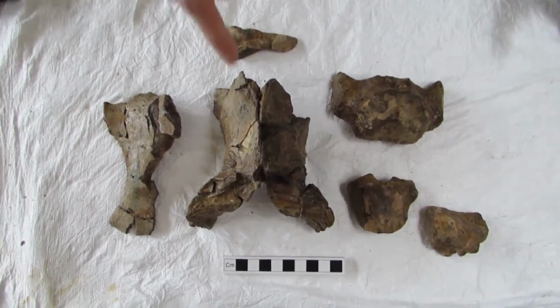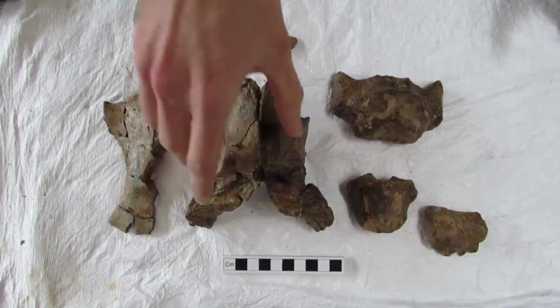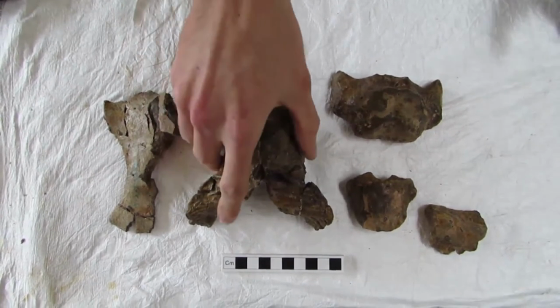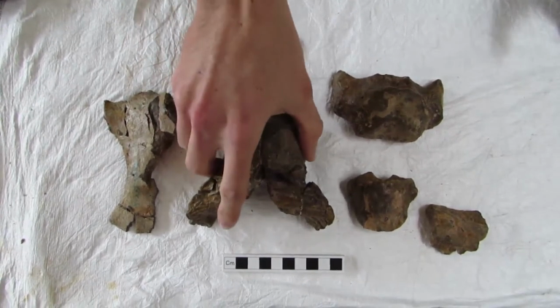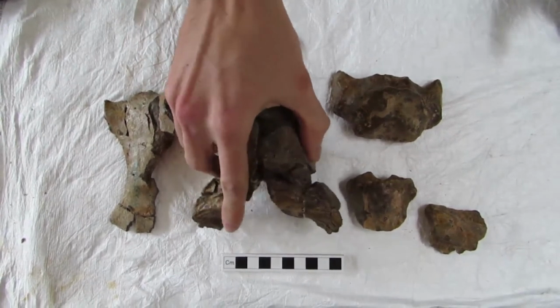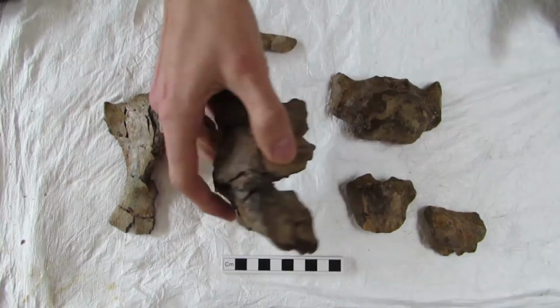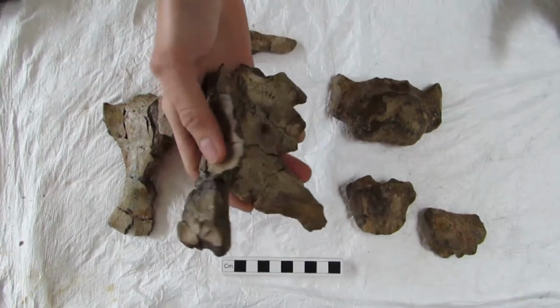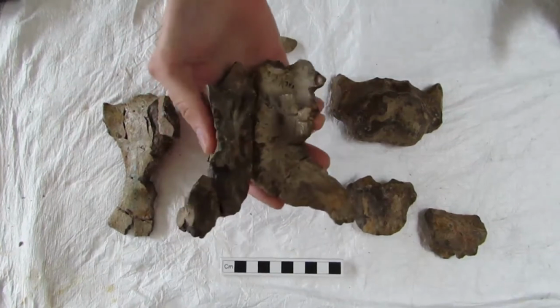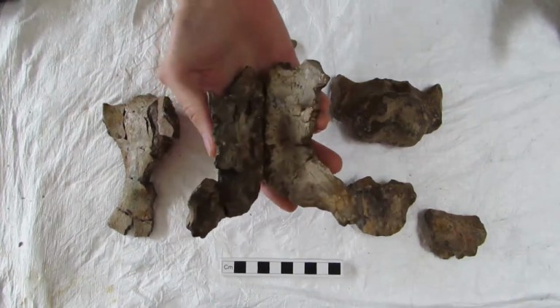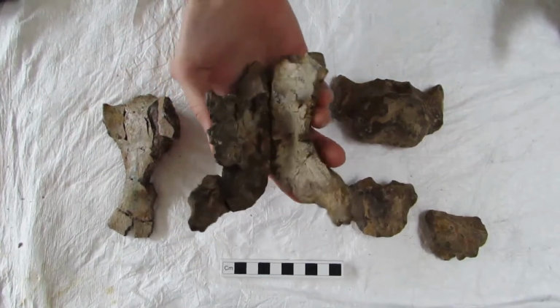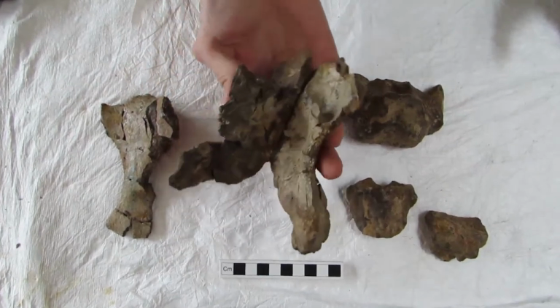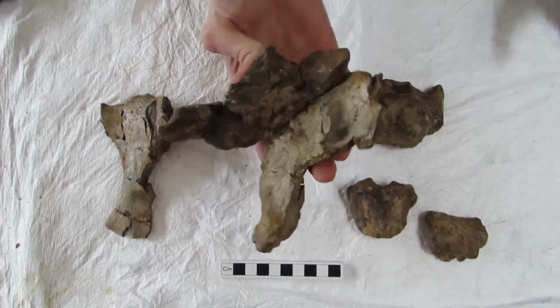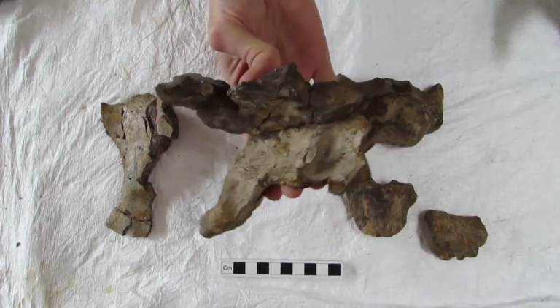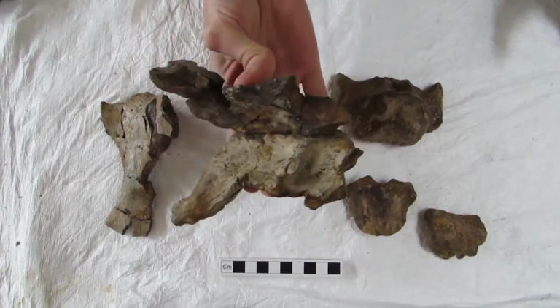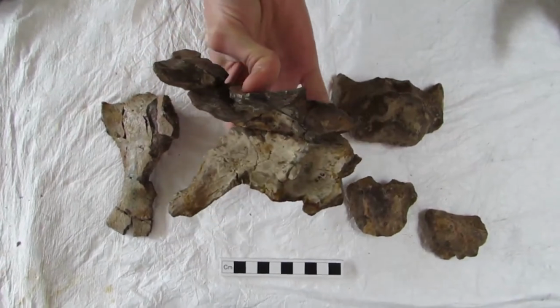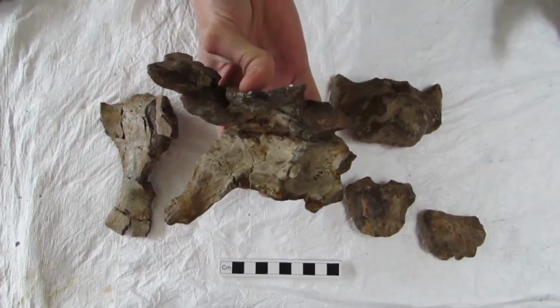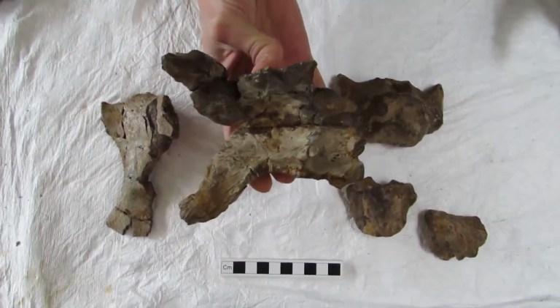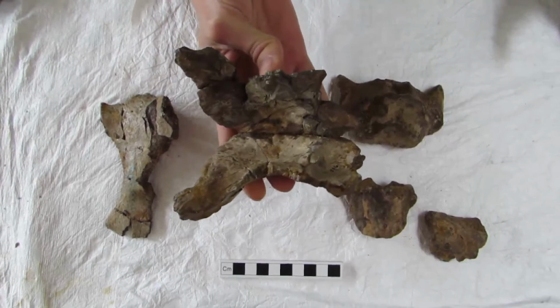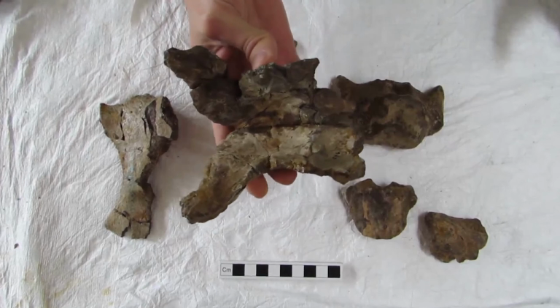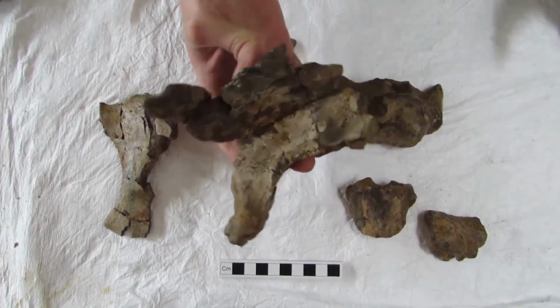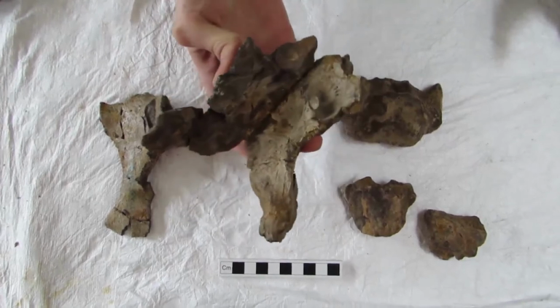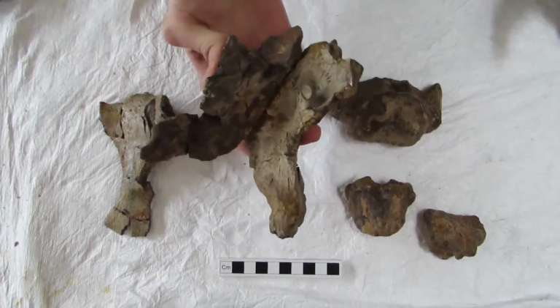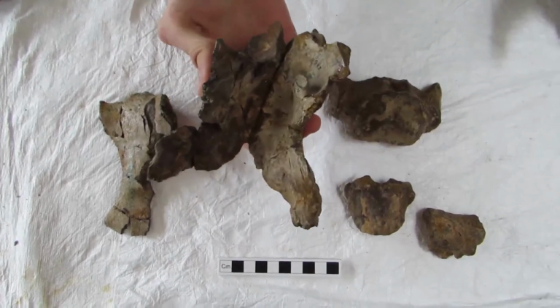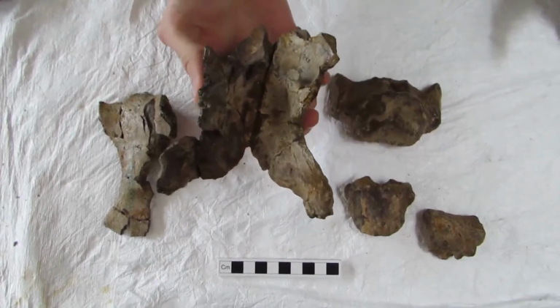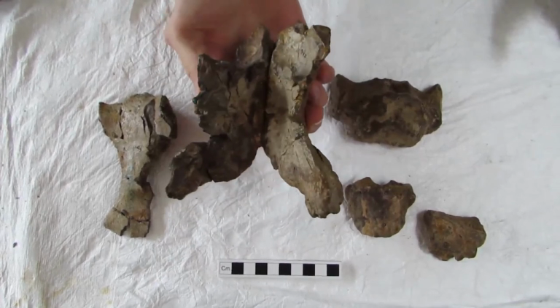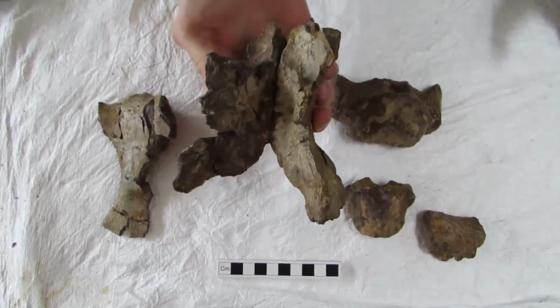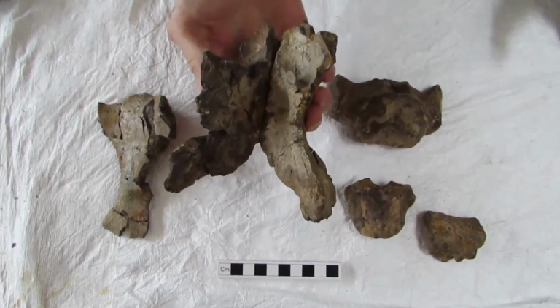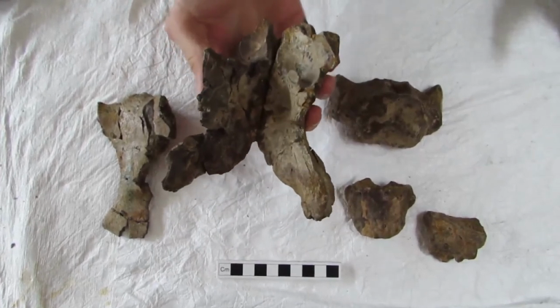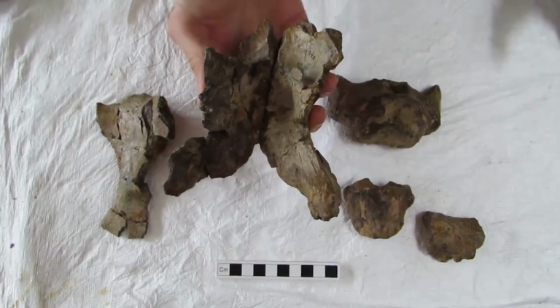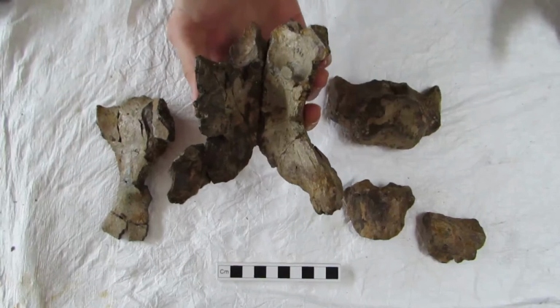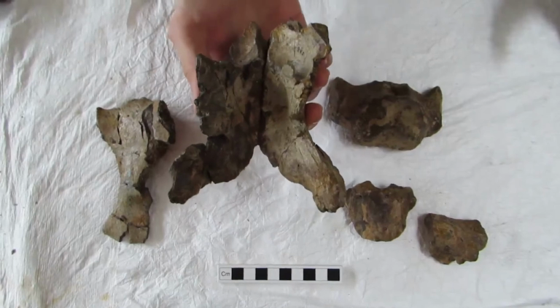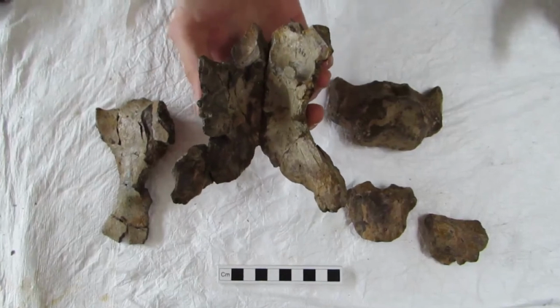This big one, for example — if we turn that over so you can see the inside, the lighting's quite nice — you're looking at where the brain probably would have been of the ichthyosaur. So that's really, really rare. Very, very cool stuff.